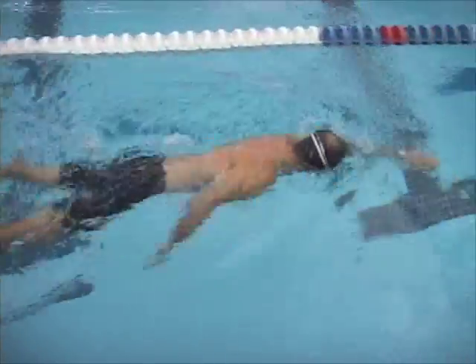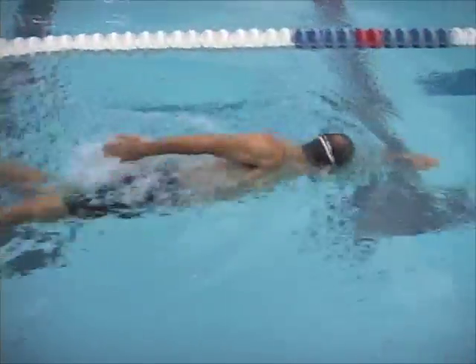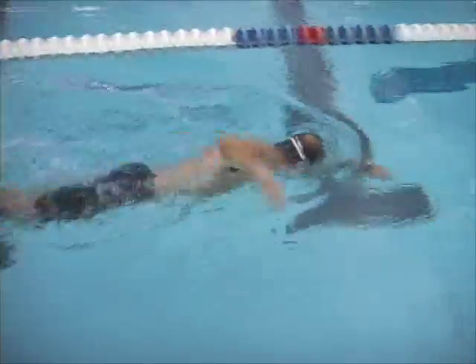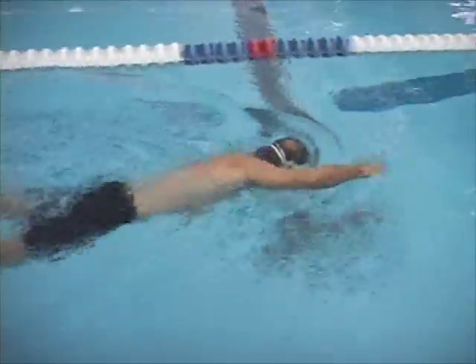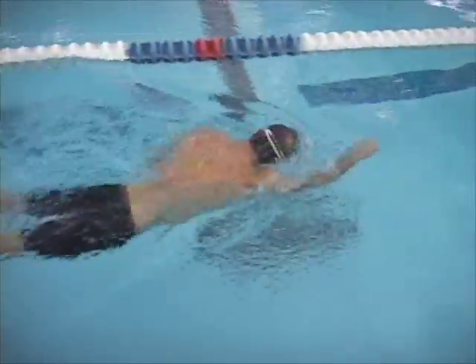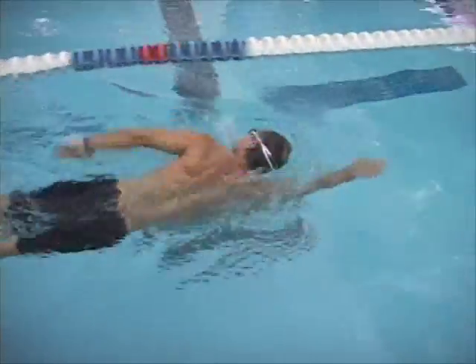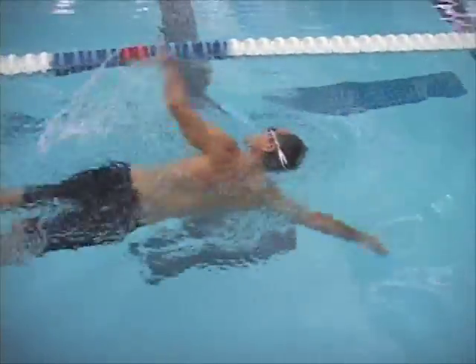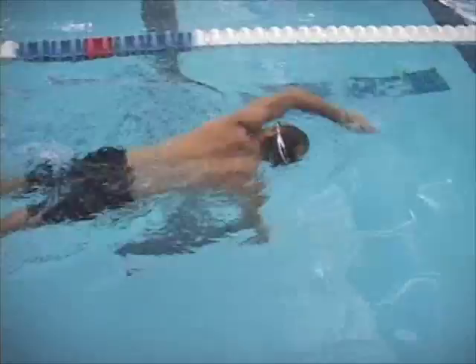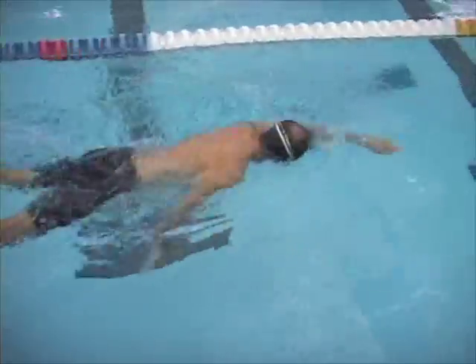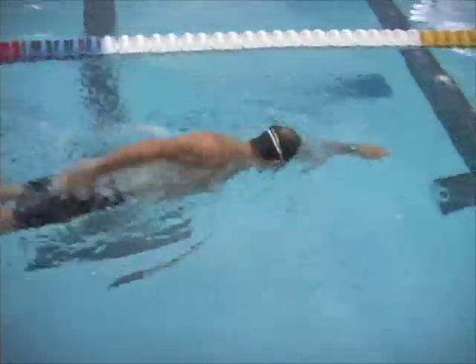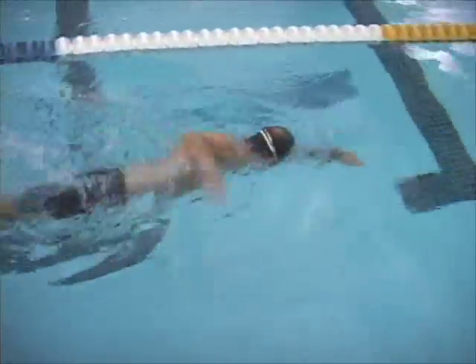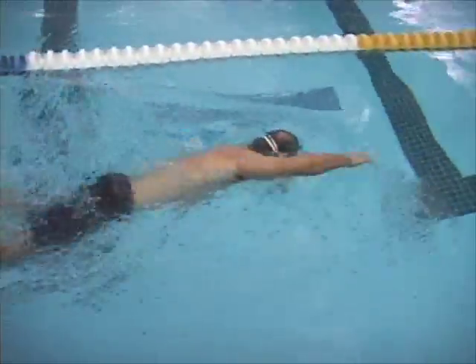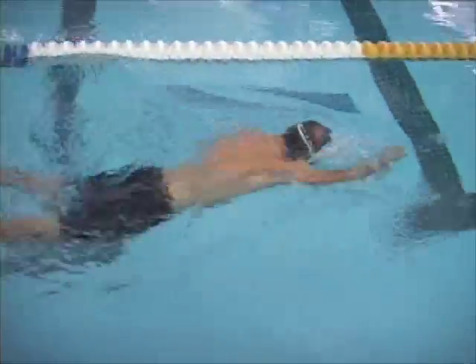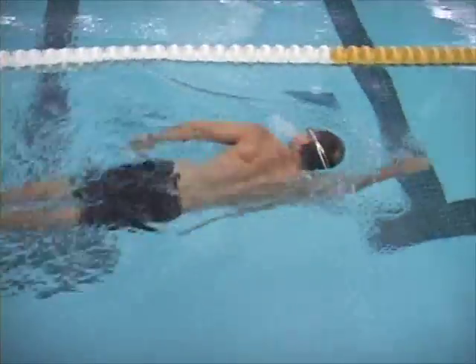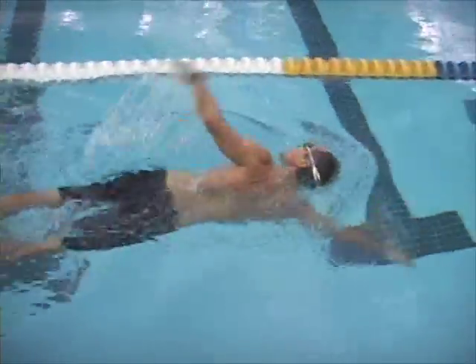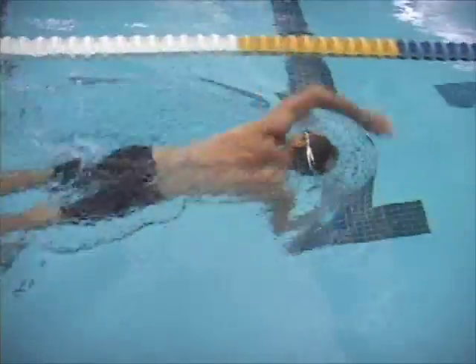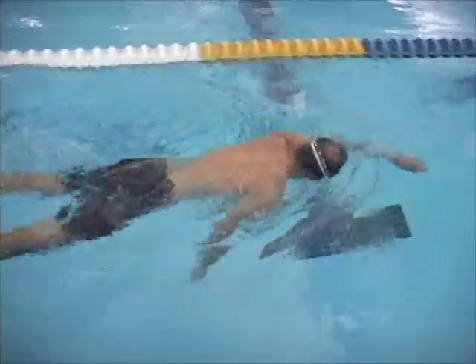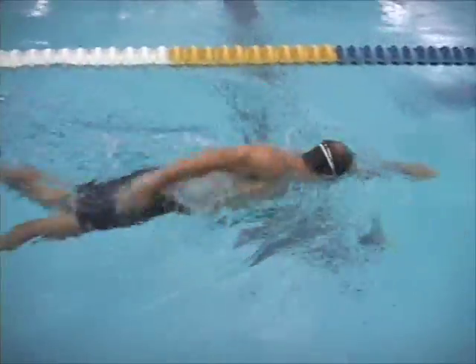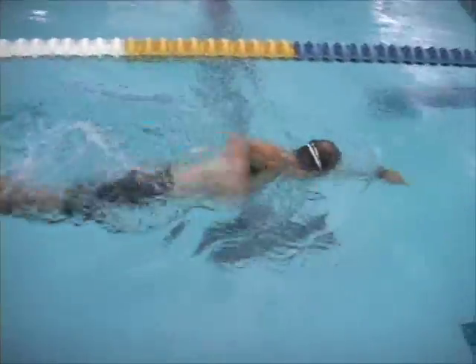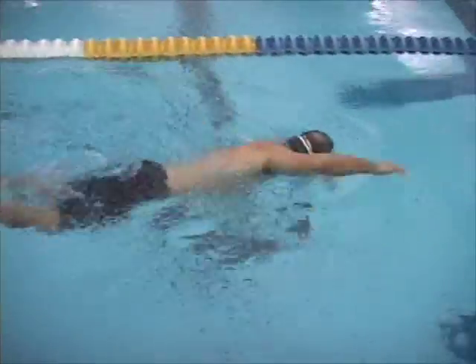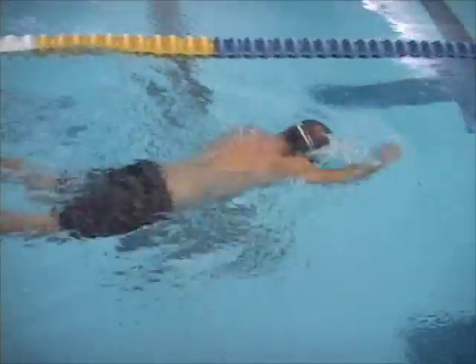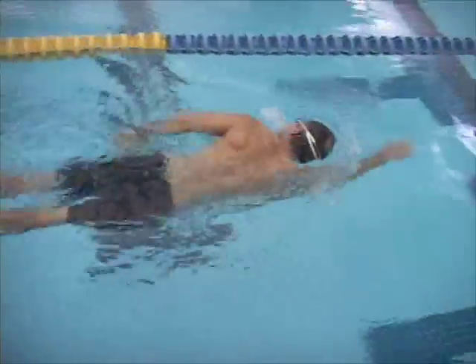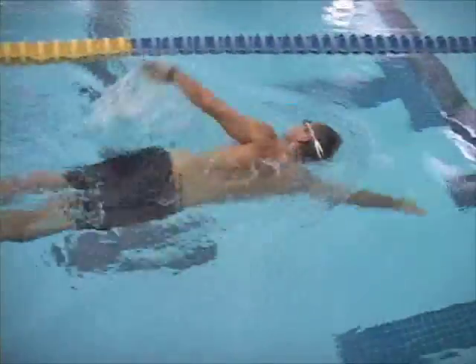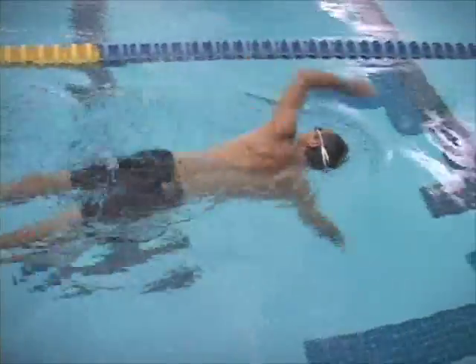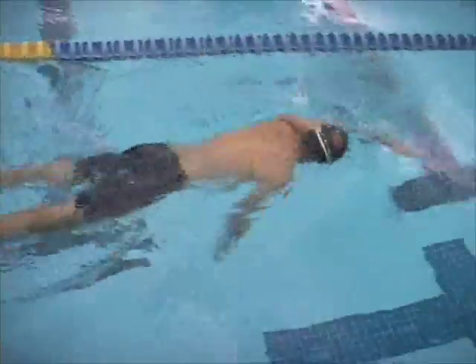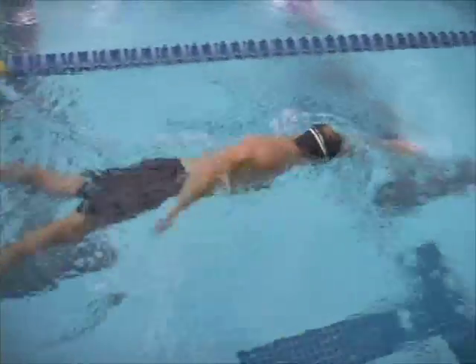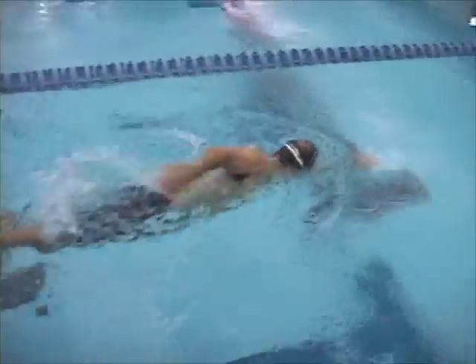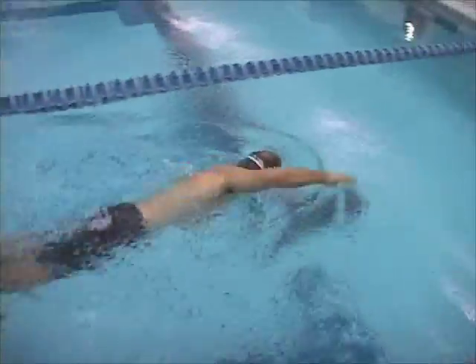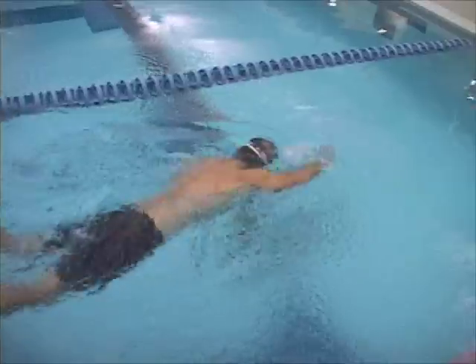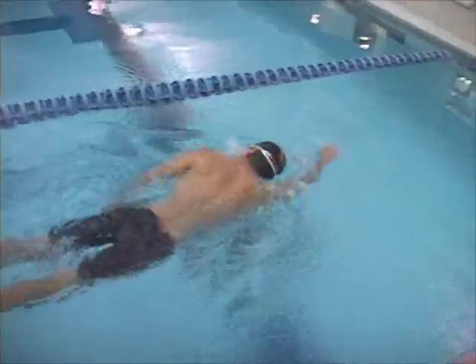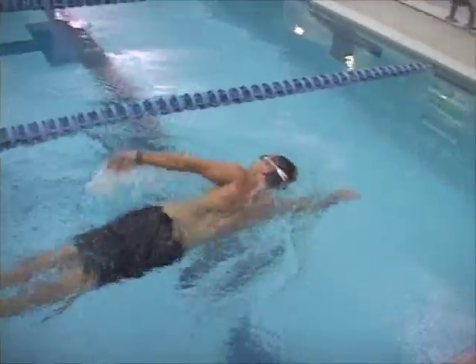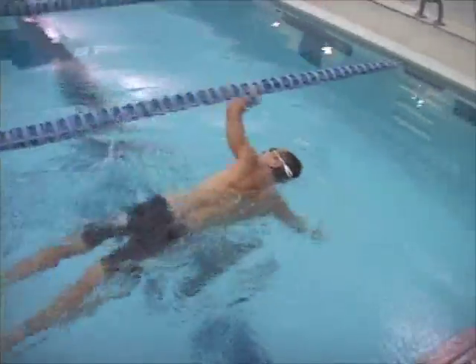You might be turning your head a little more than you need to when you breathe. It's not a big deal, but just a little bit of extra motion.